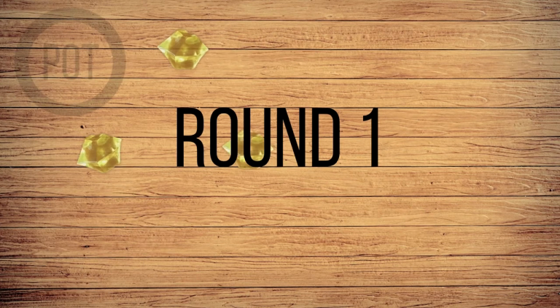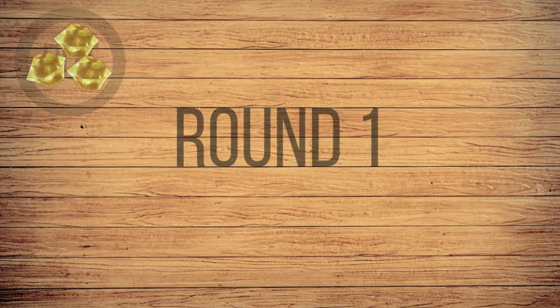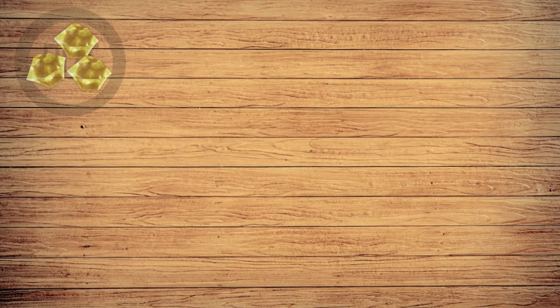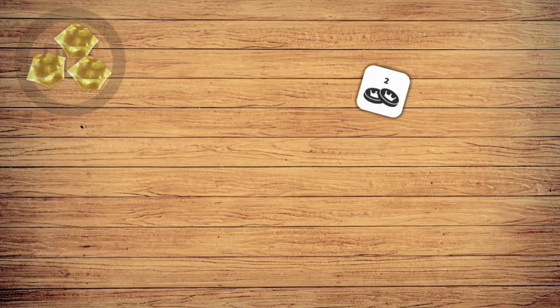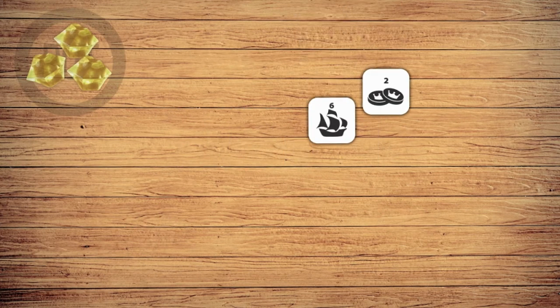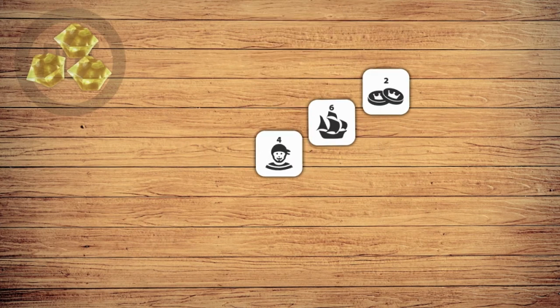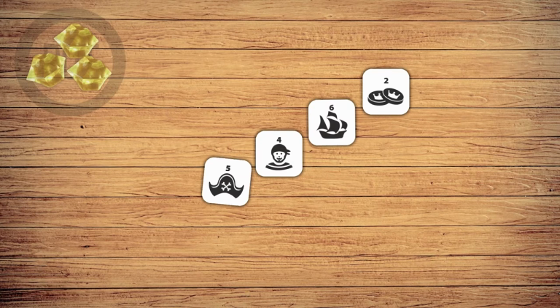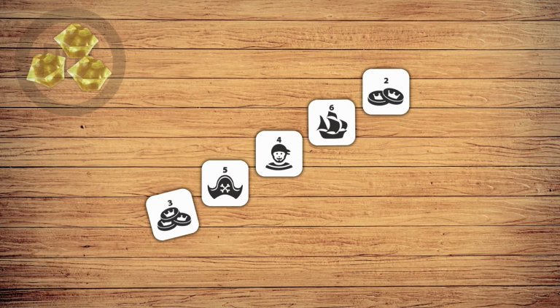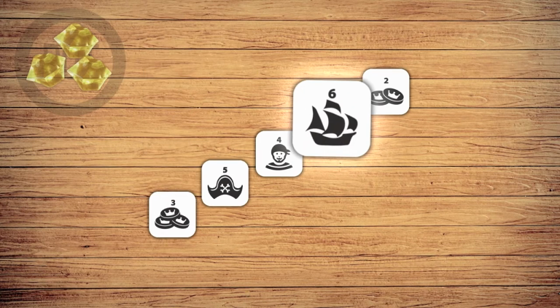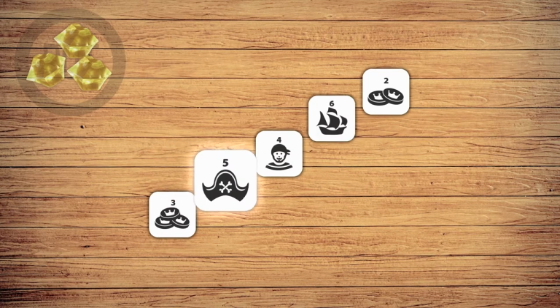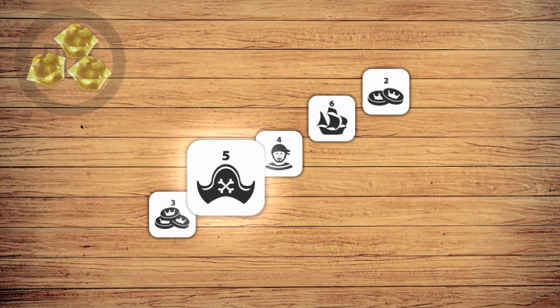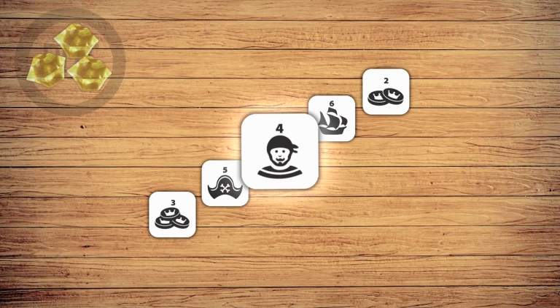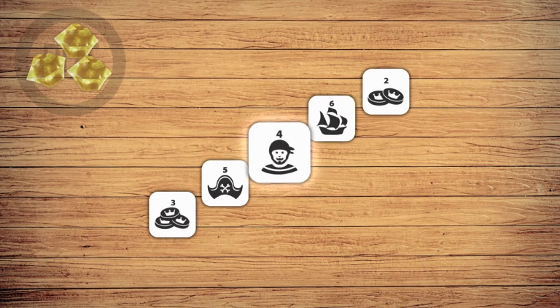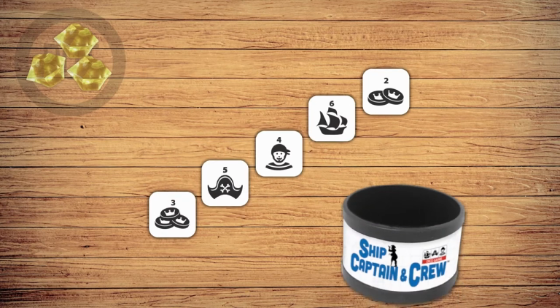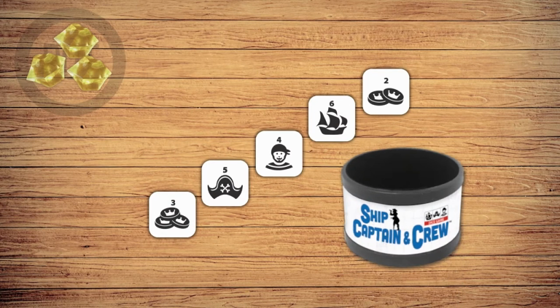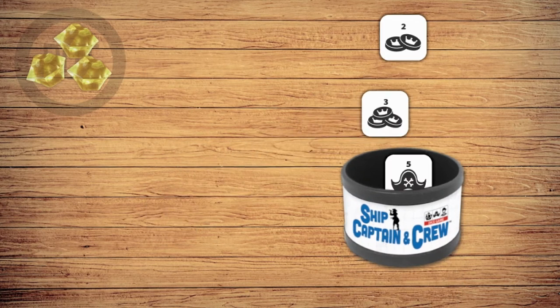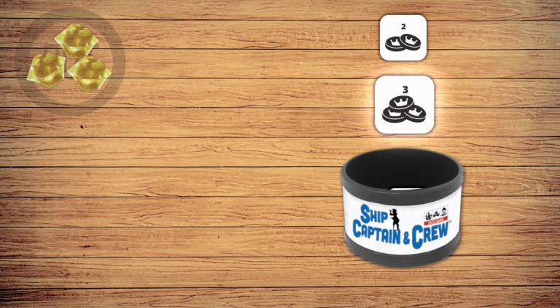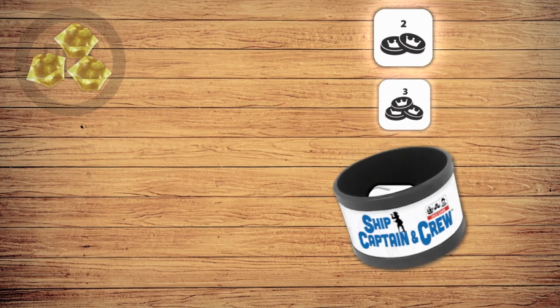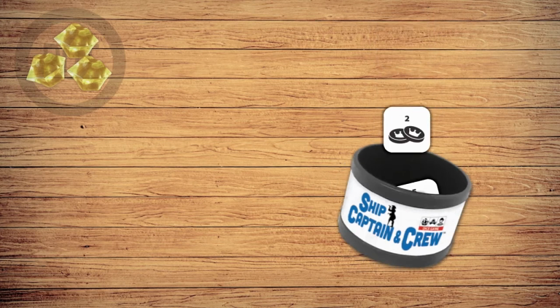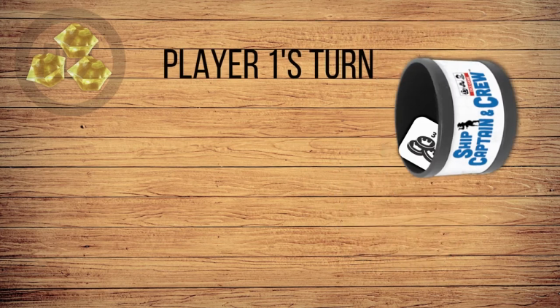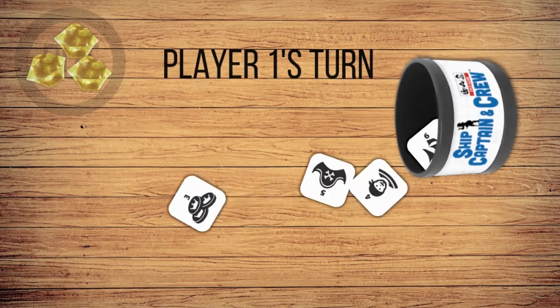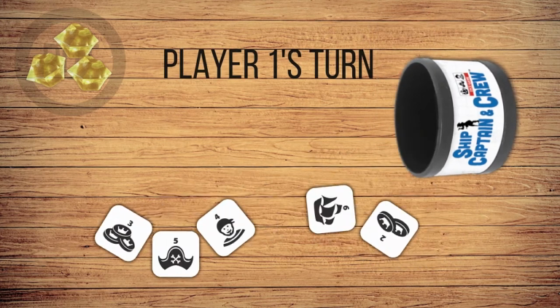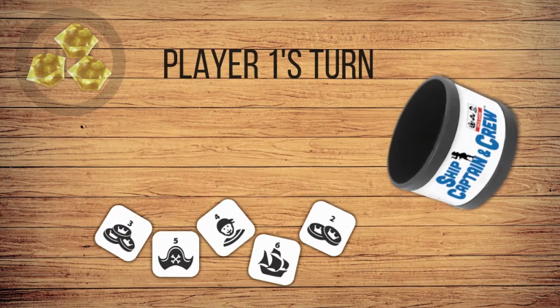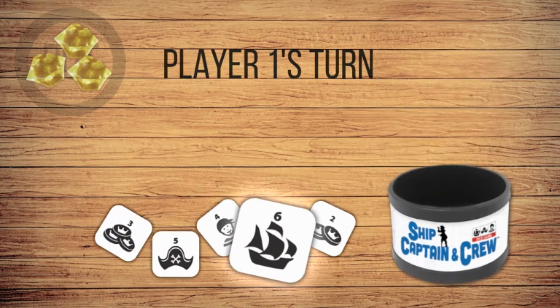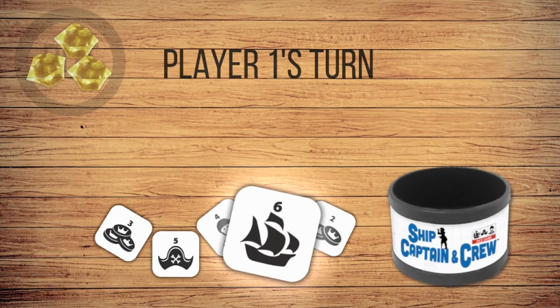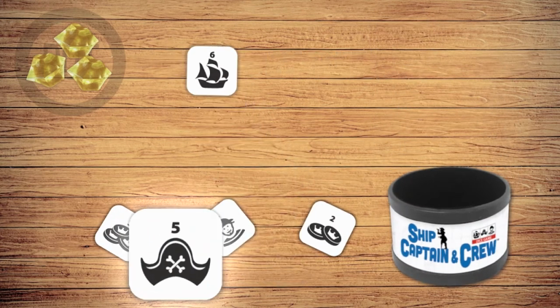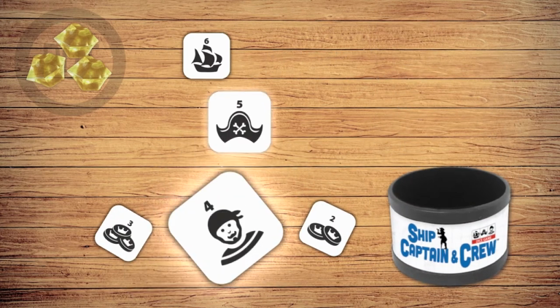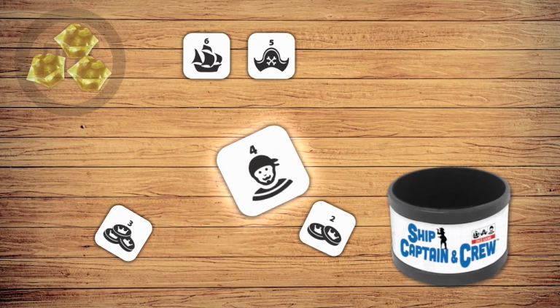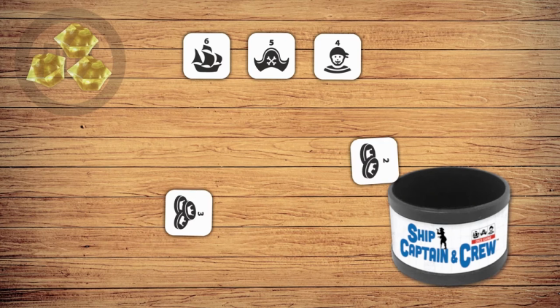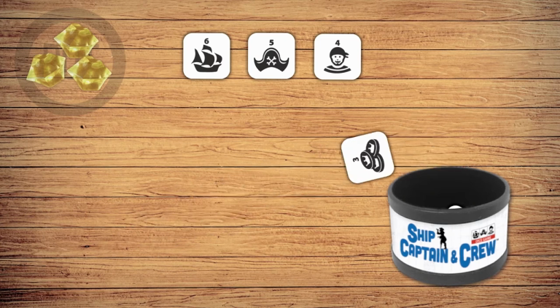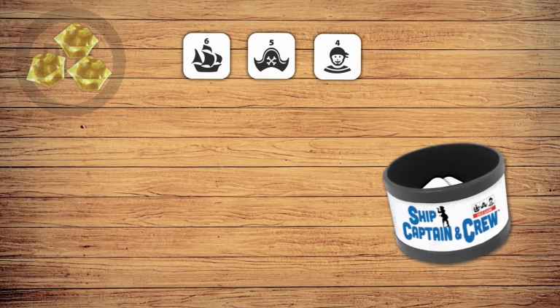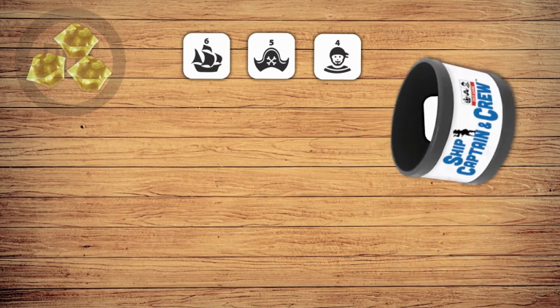When it's your turn, you'll have 5 dice to roll, and you'll need to roll a ship, a captain, and a crew in that order, followed by as much booty as possible. Once you've rolled, set aside the dice that help you build the Ship Captain and Crew sequence, then re-roll the rest.